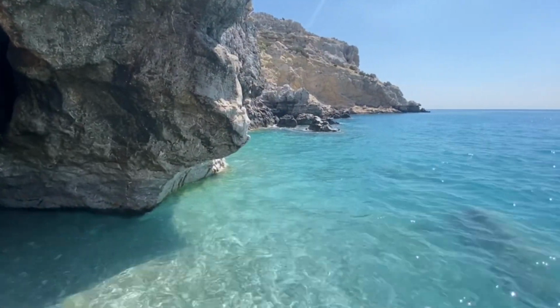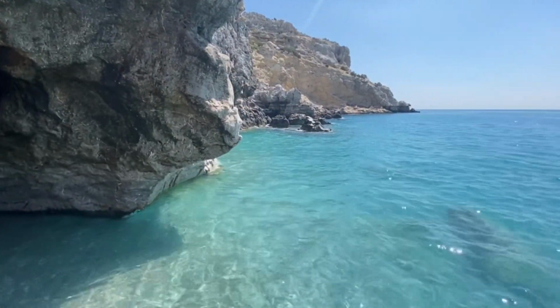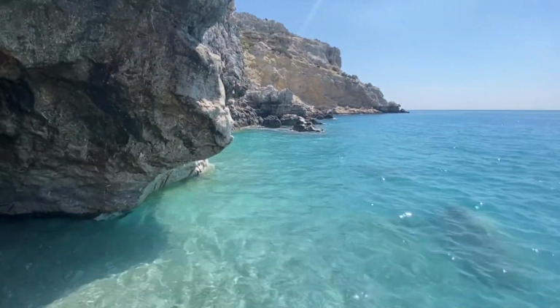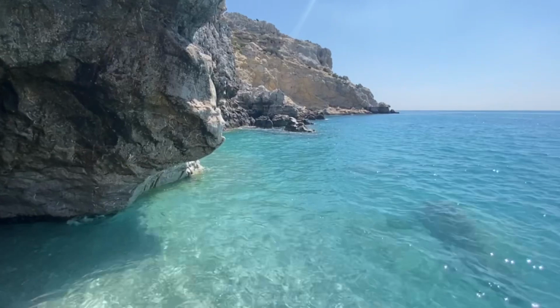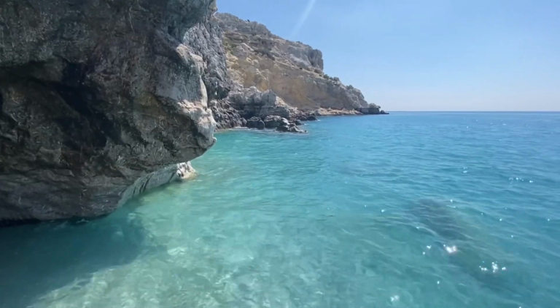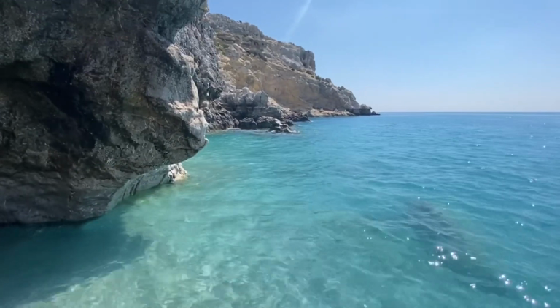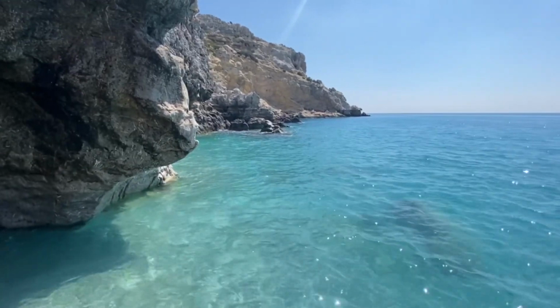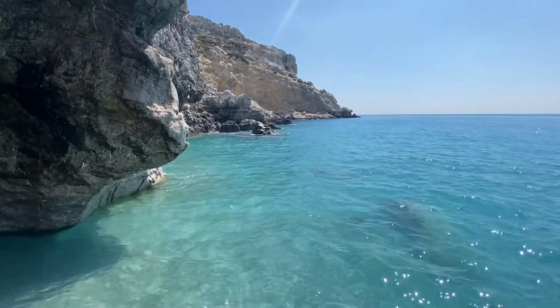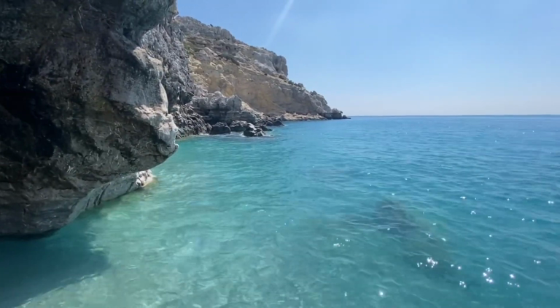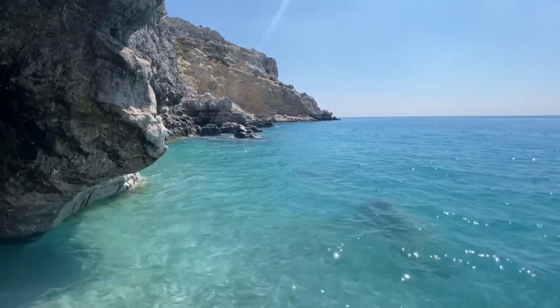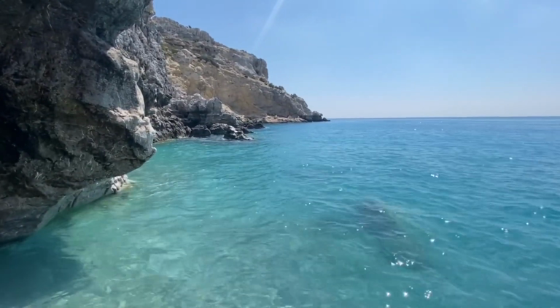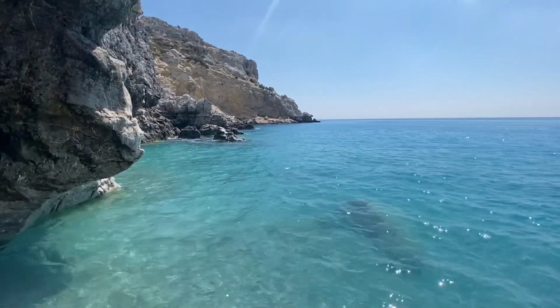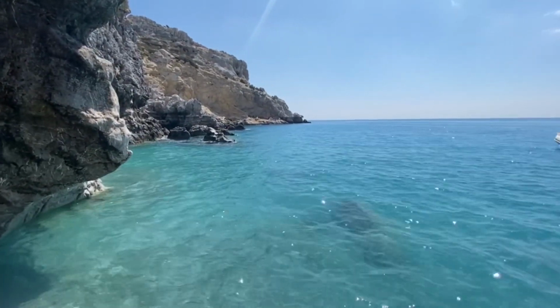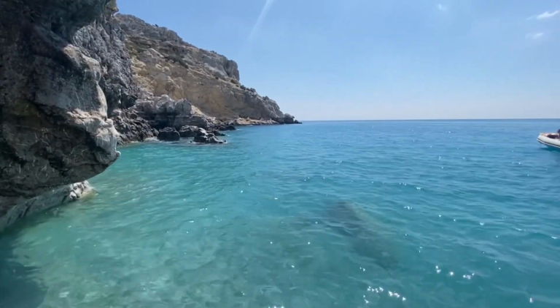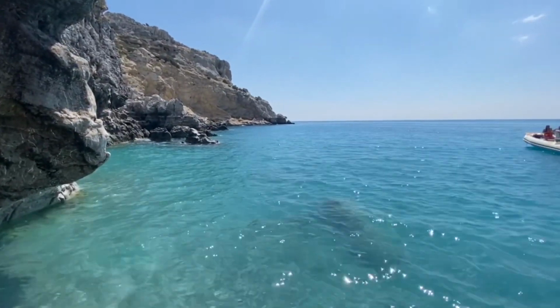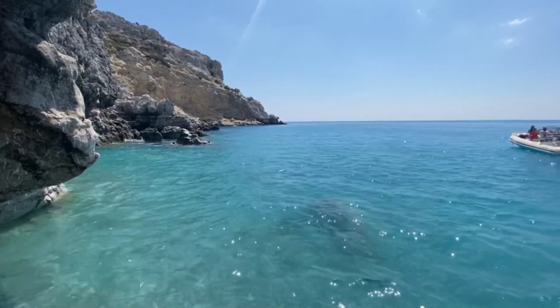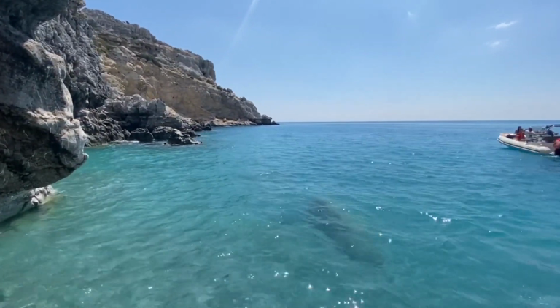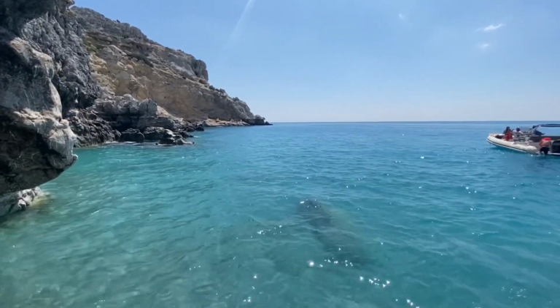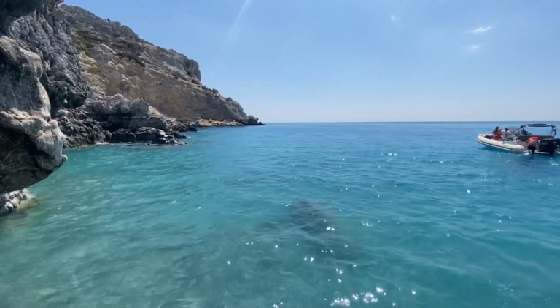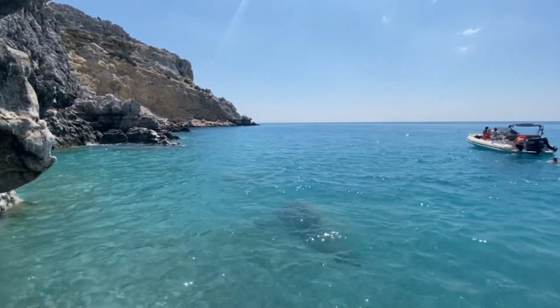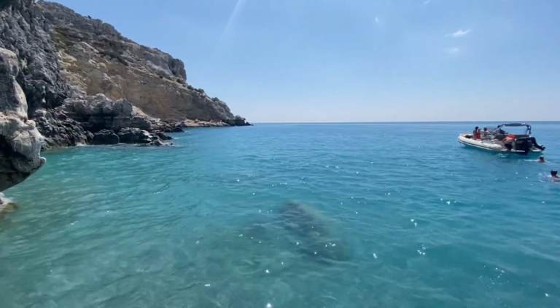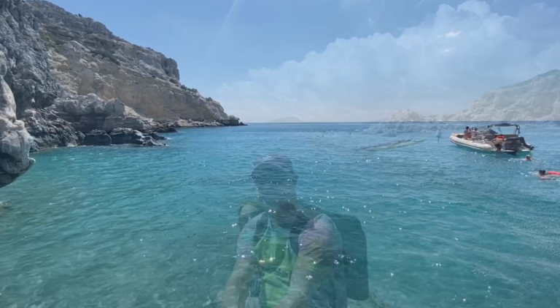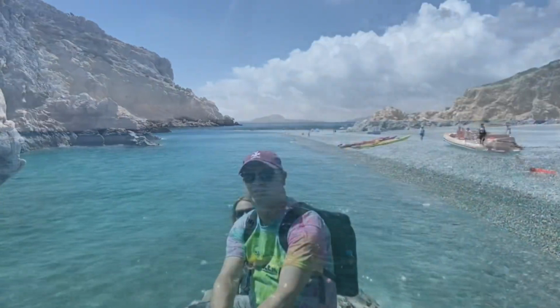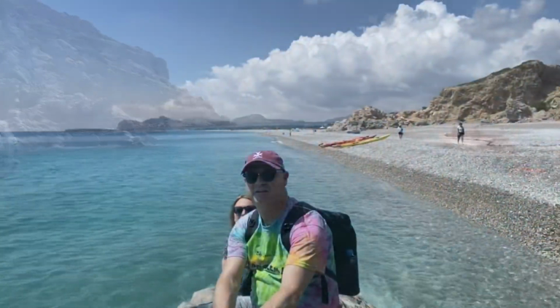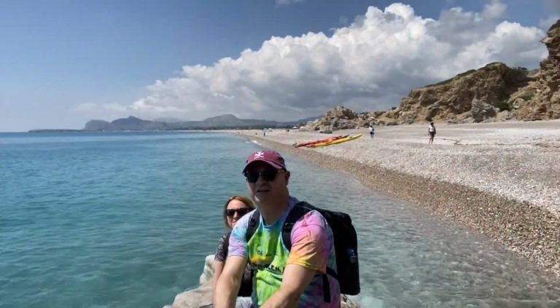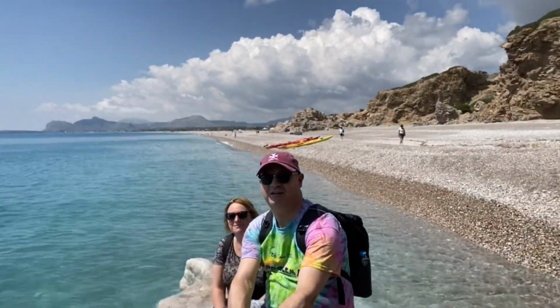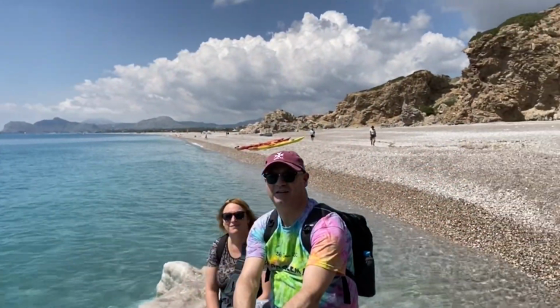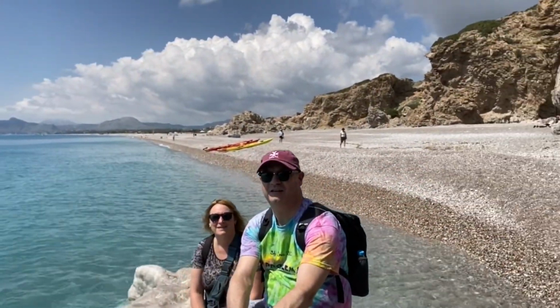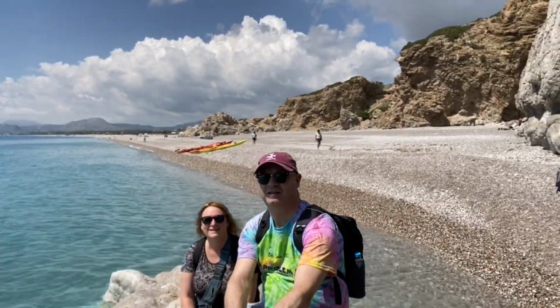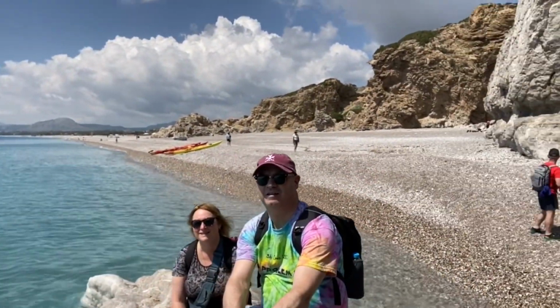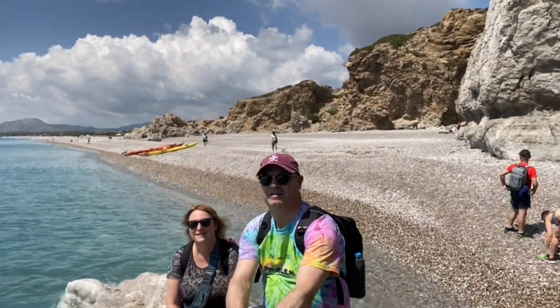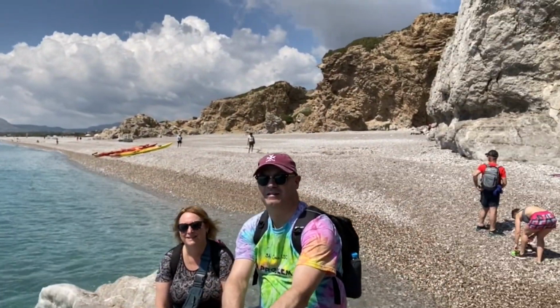However, it is the turquoise blue crystal clear waters that make this place popular with visitors. It's quite a spot just to sit and admire the view or to take a swim.